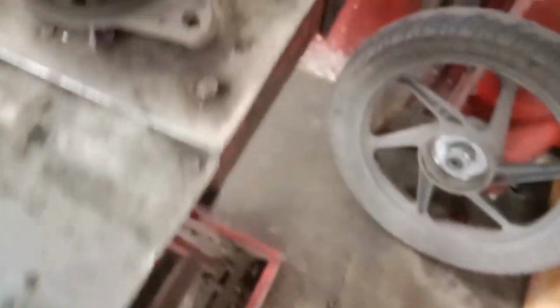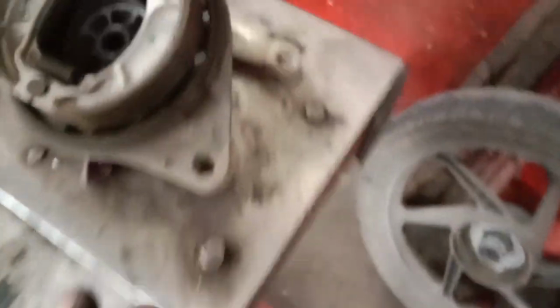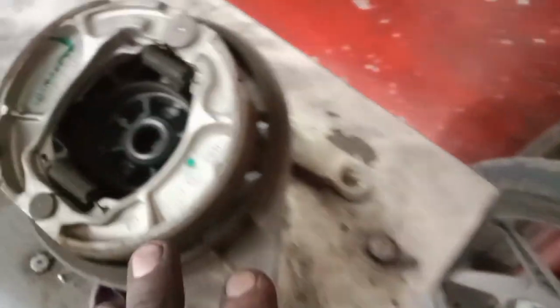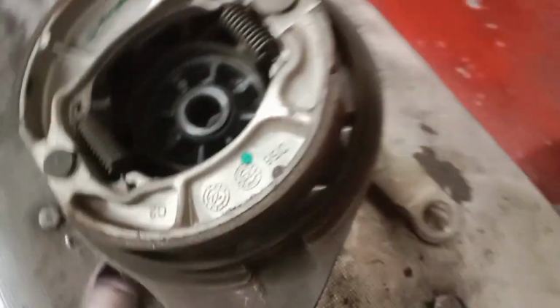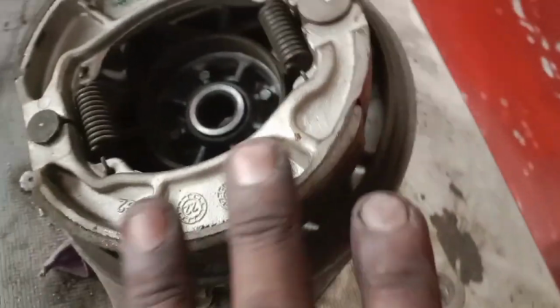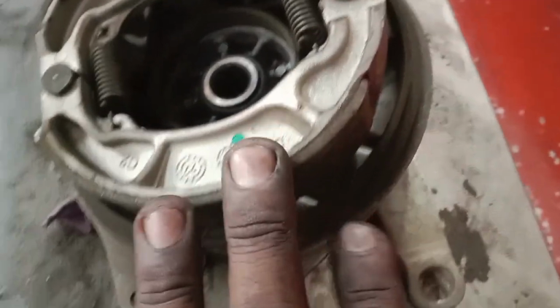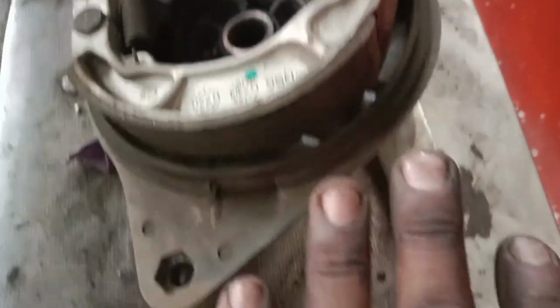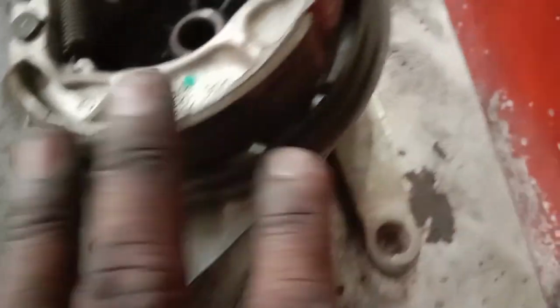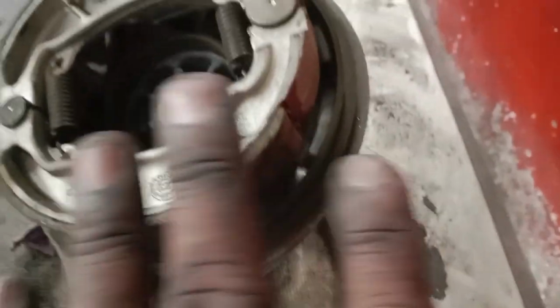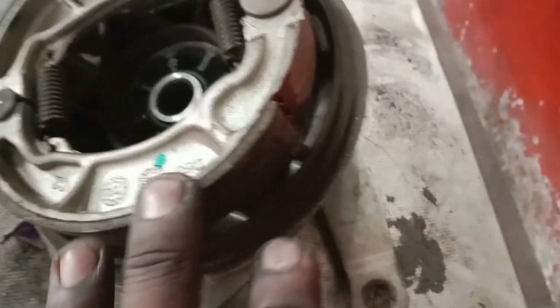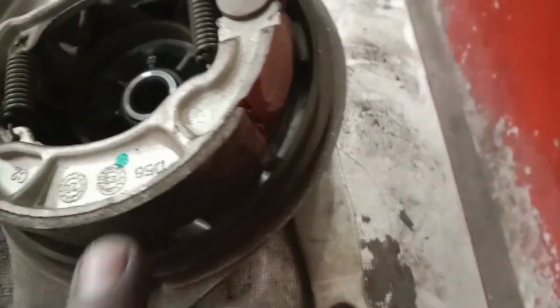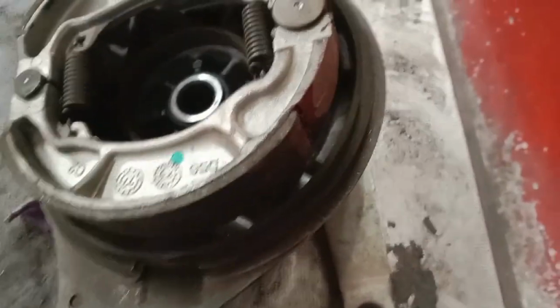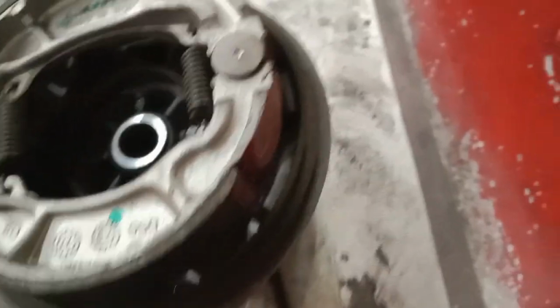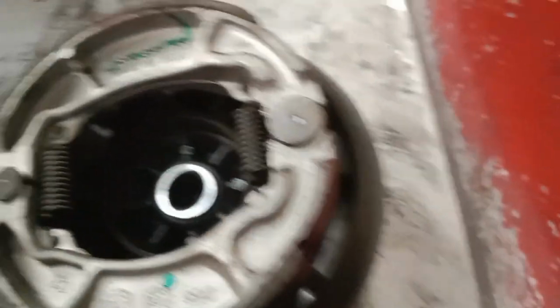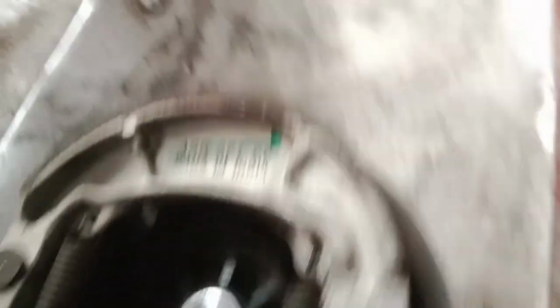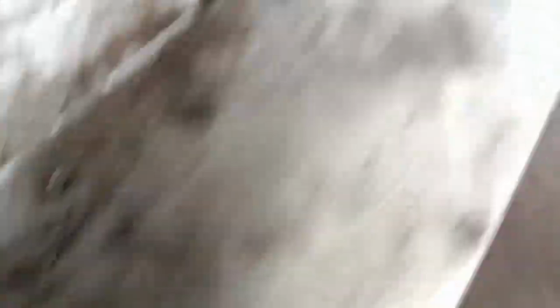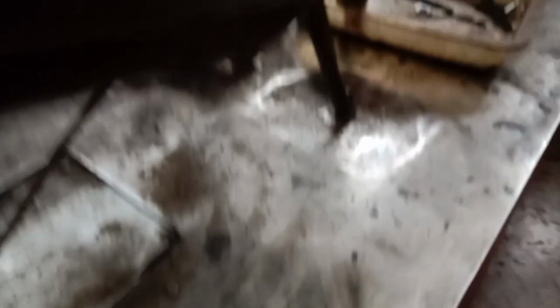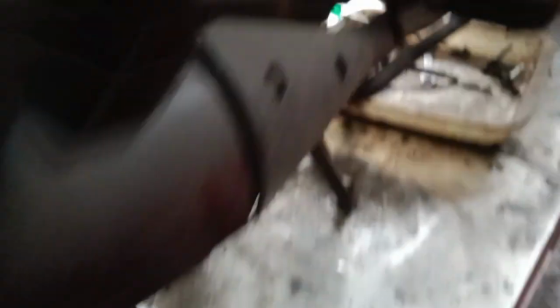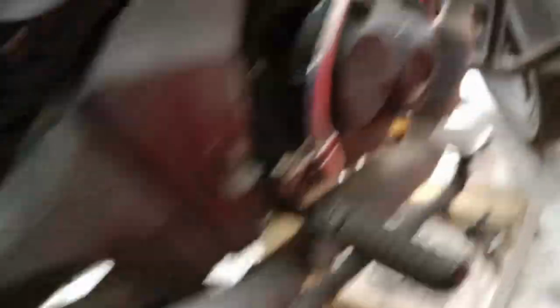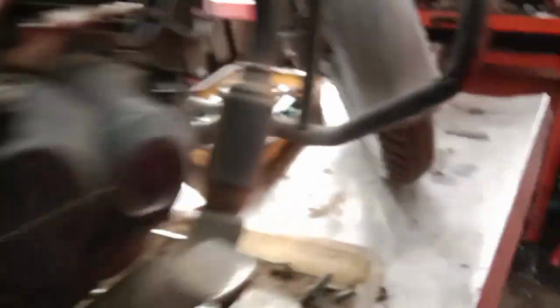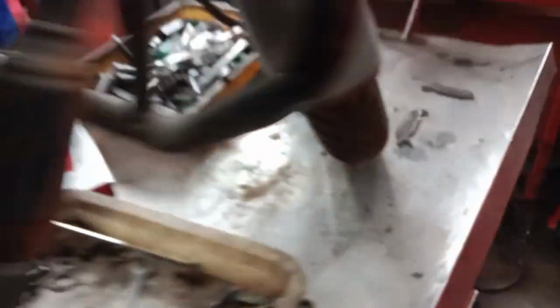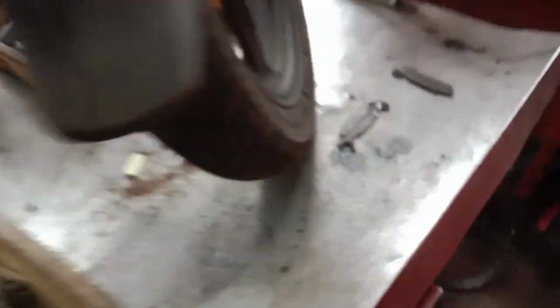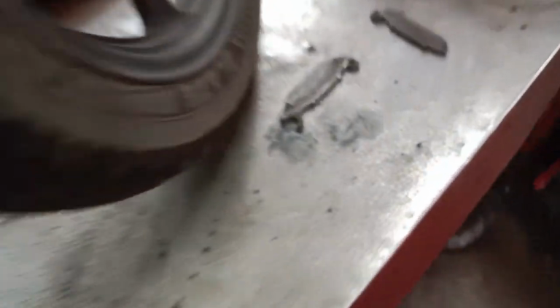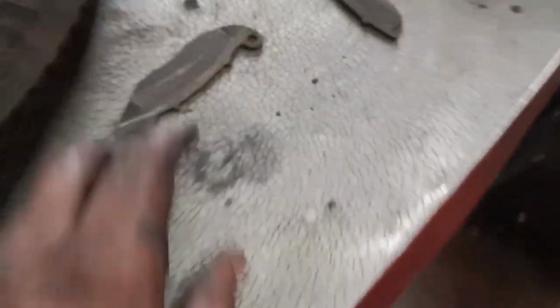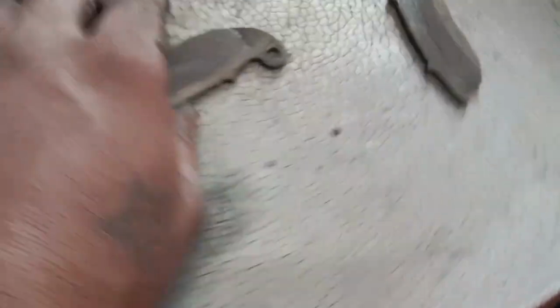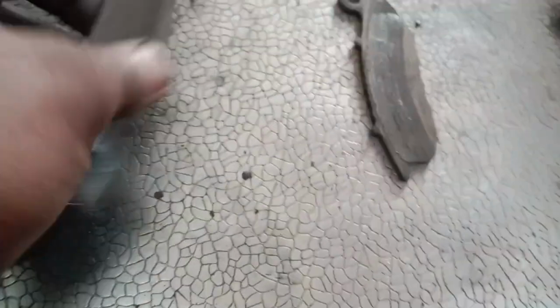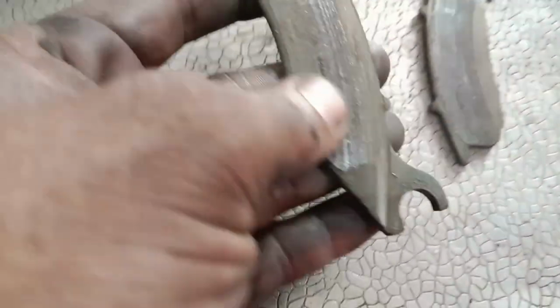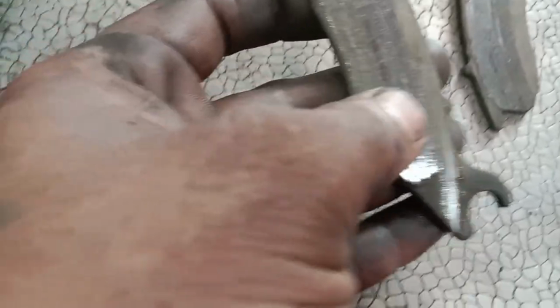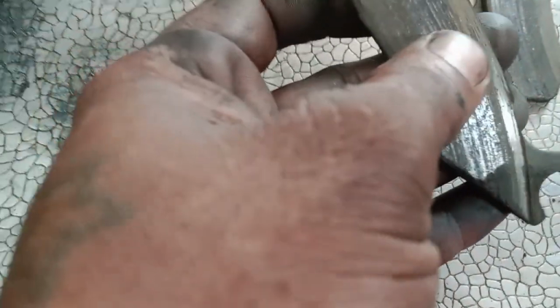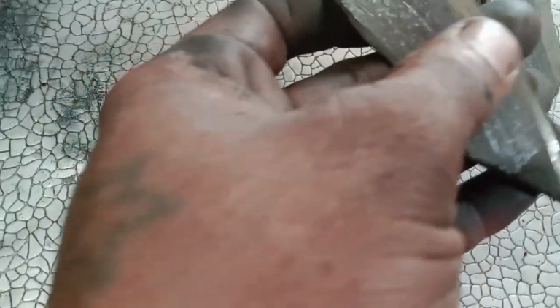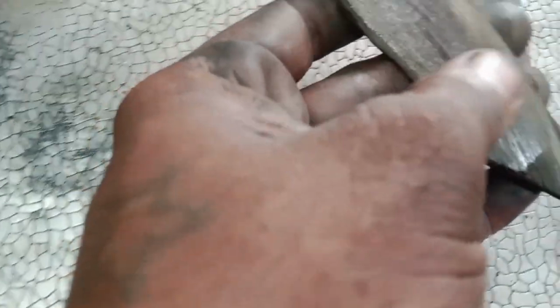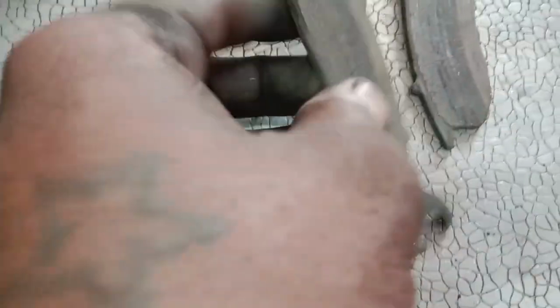I will use the brake and clean the family. I have used the disc pad to clean the disc.